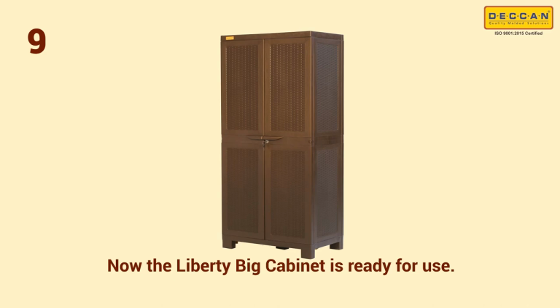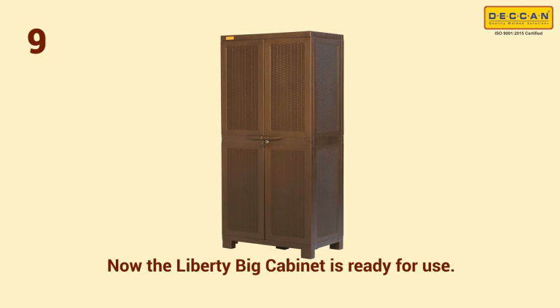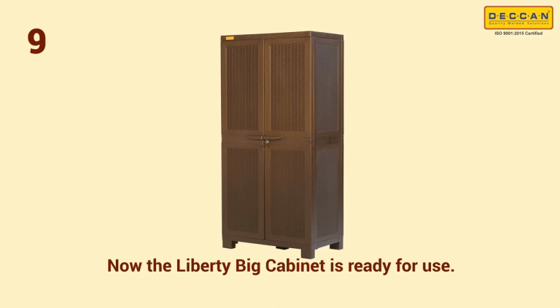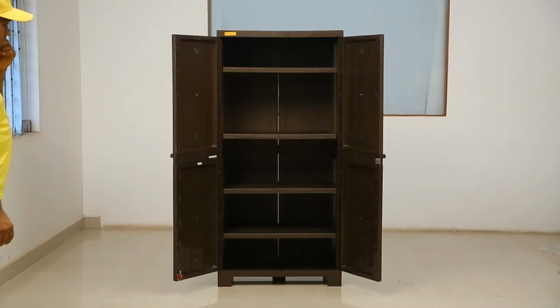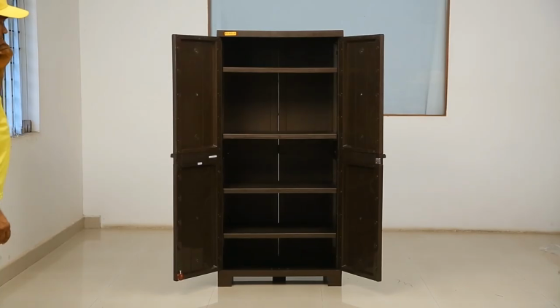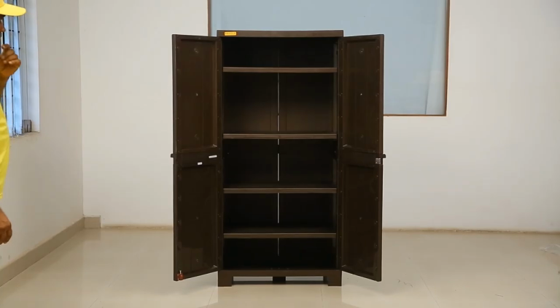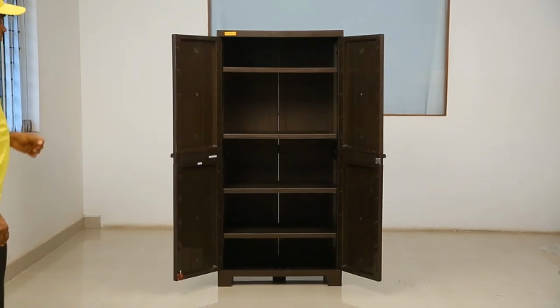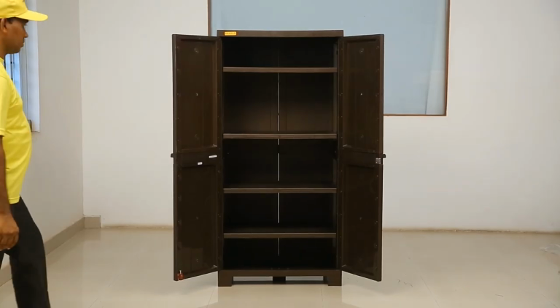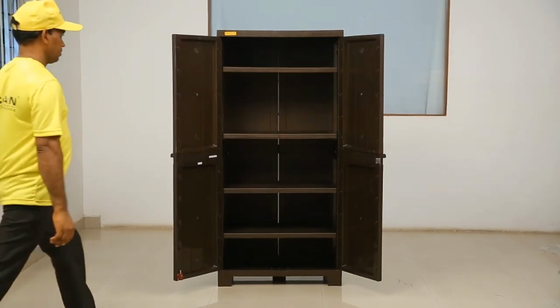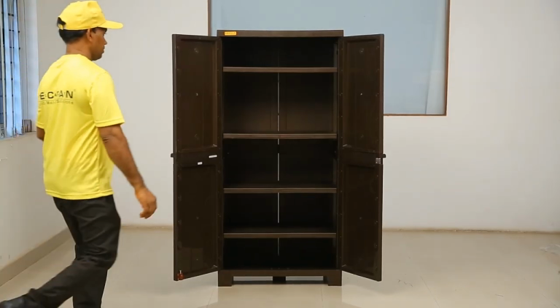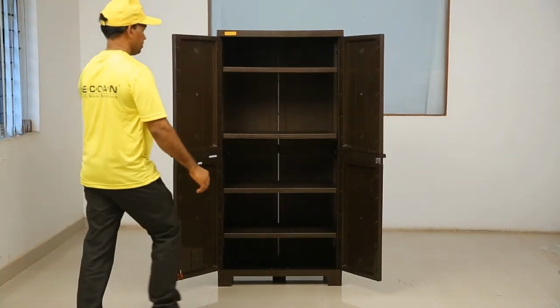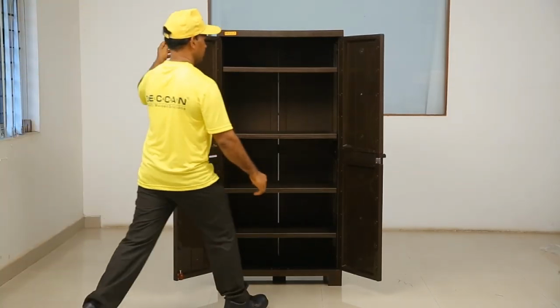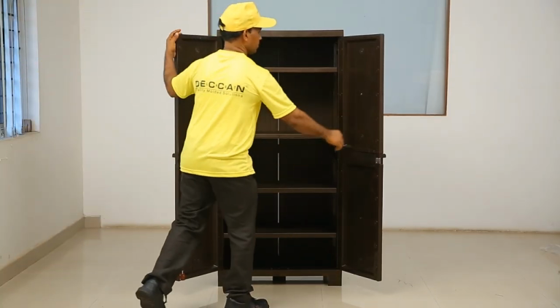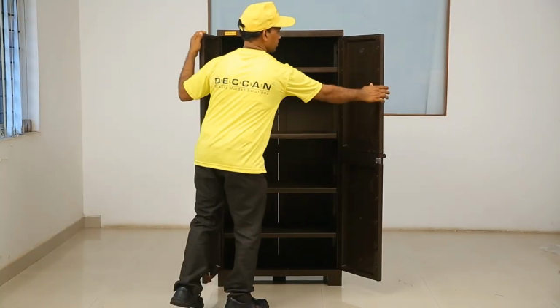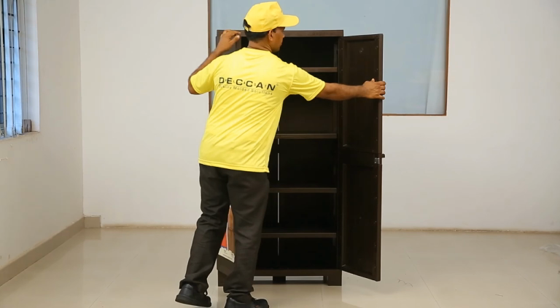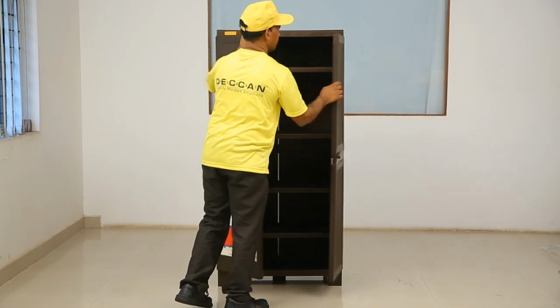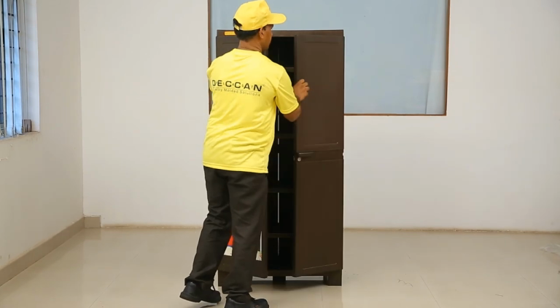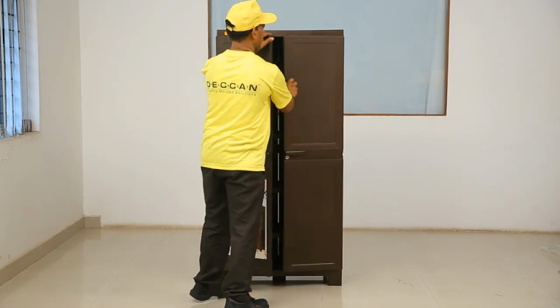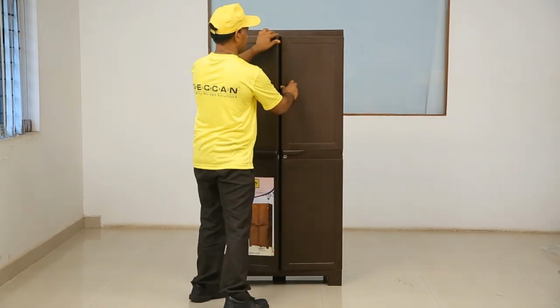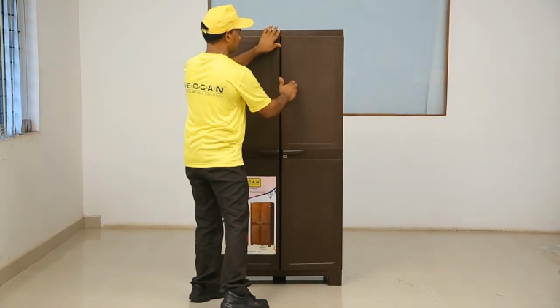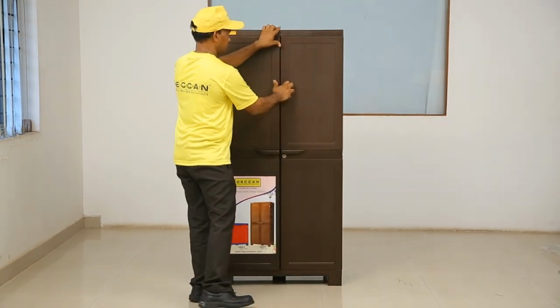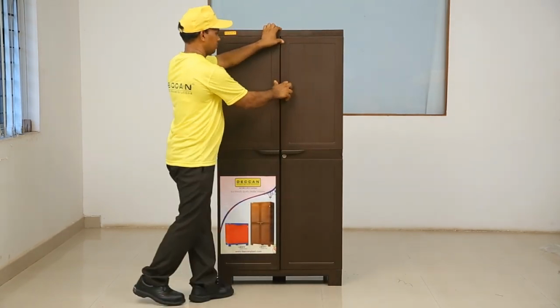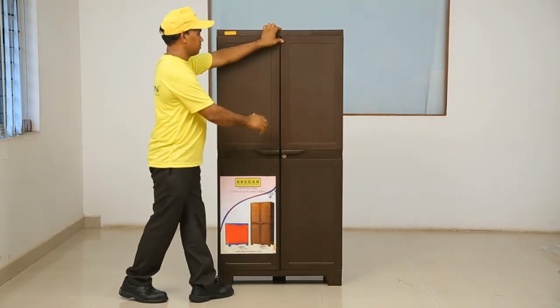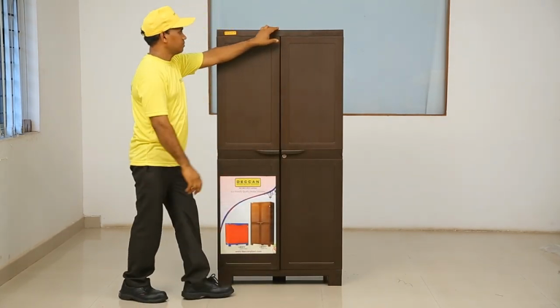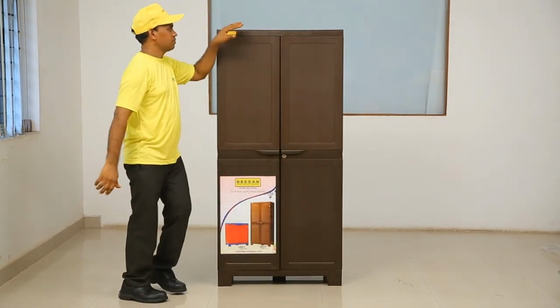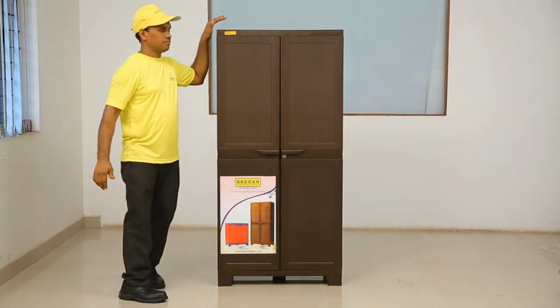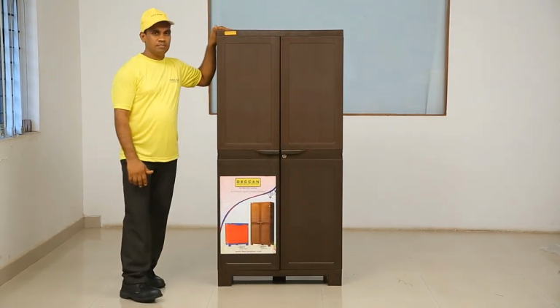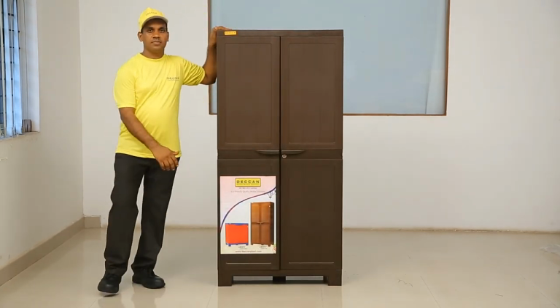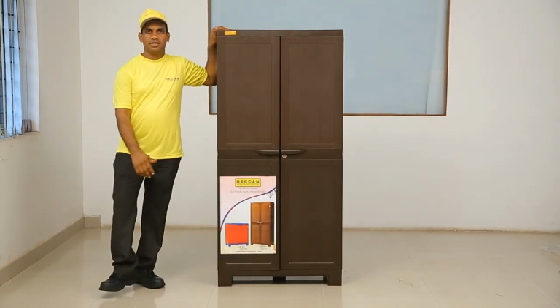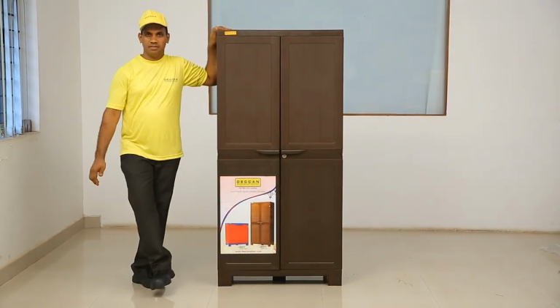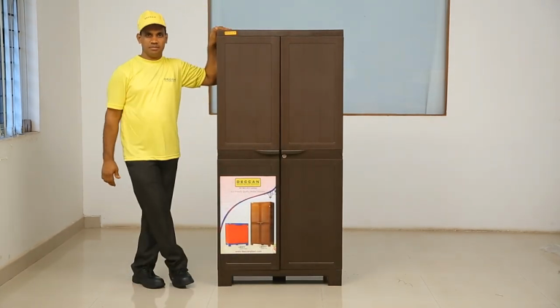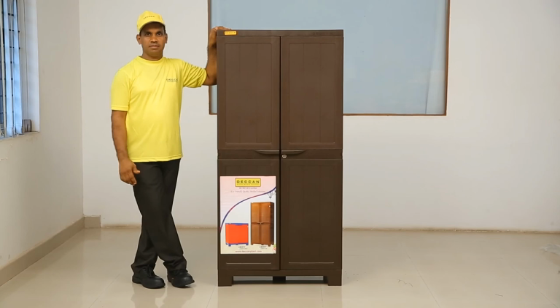Step 9: close both the doors and lock them if needed. Congratulations, you have successfully assembled Liberty big cabinet. The Liberty big cabinet is ready for years of use.